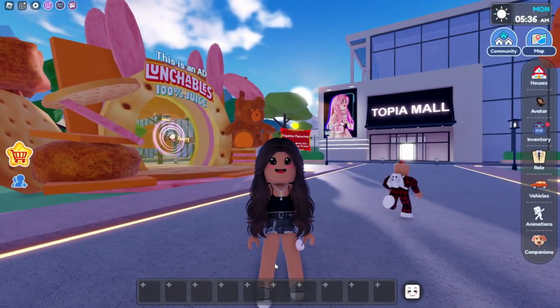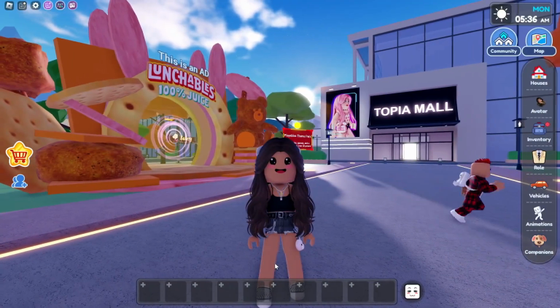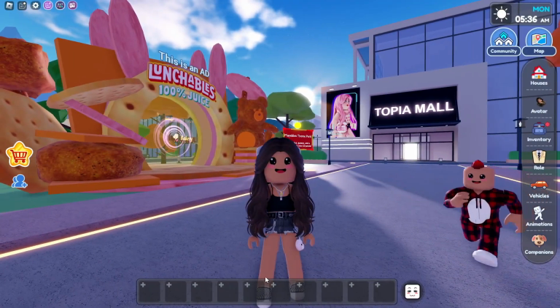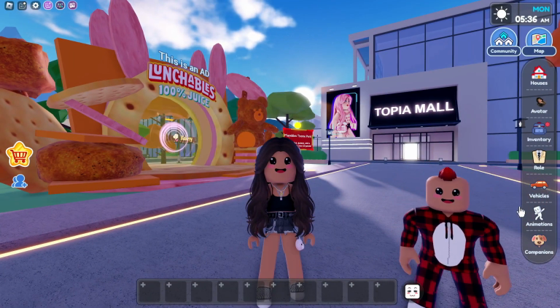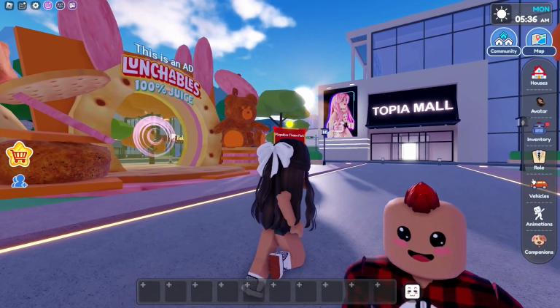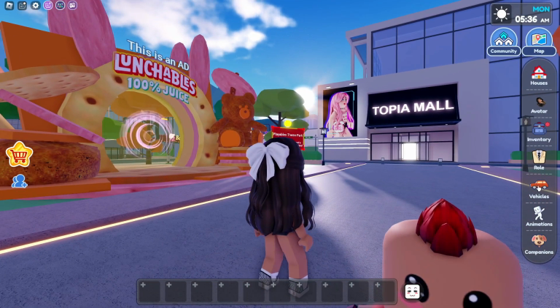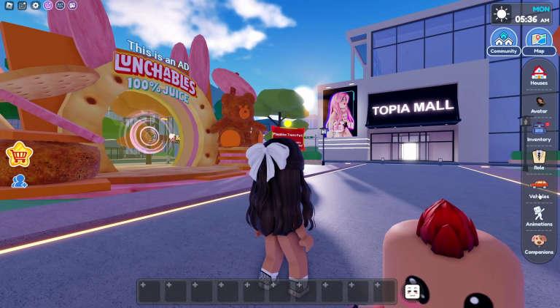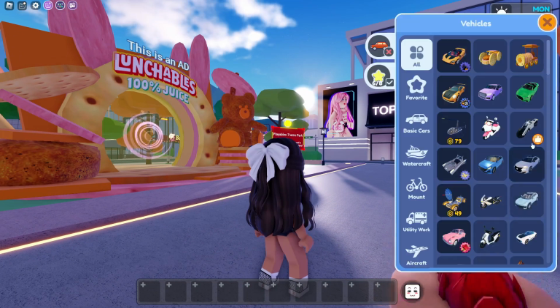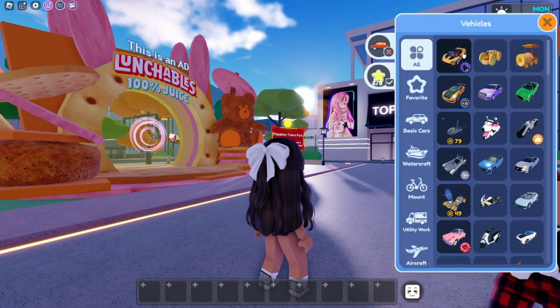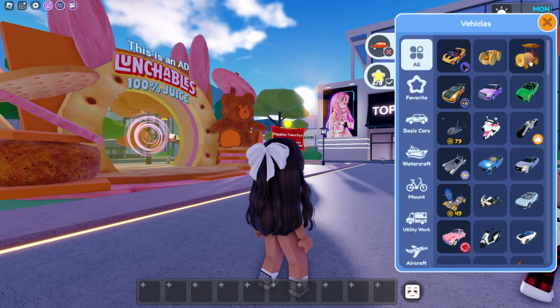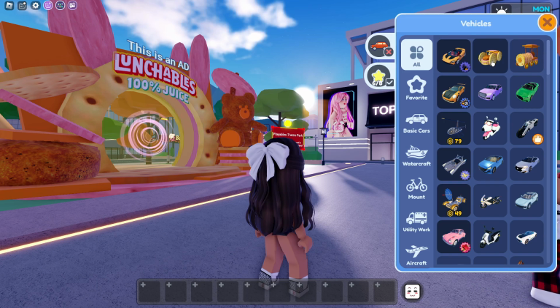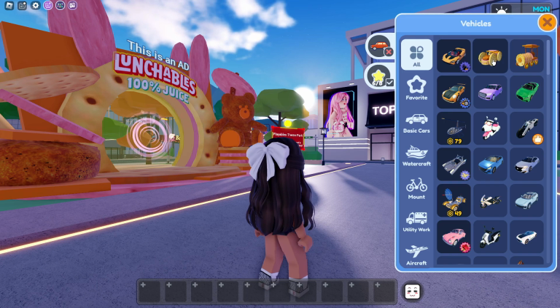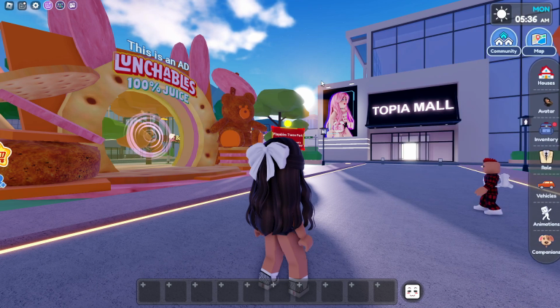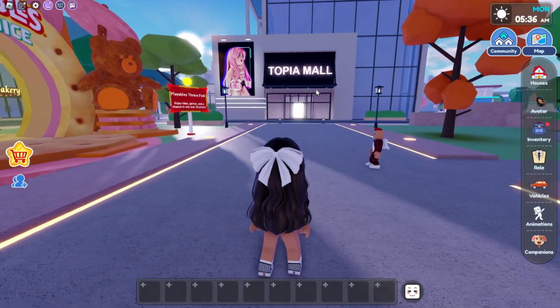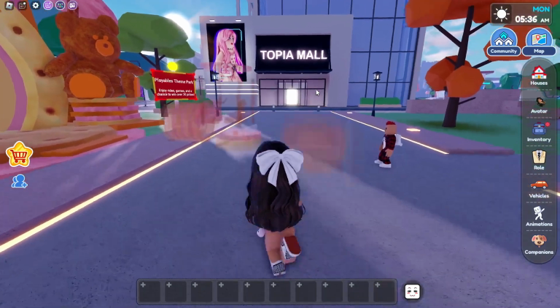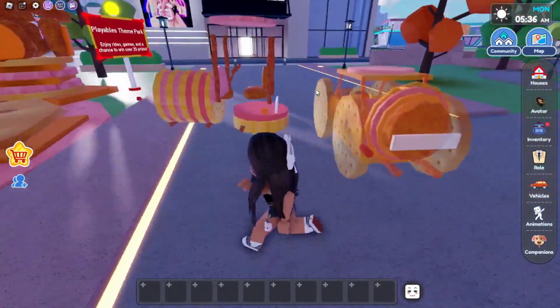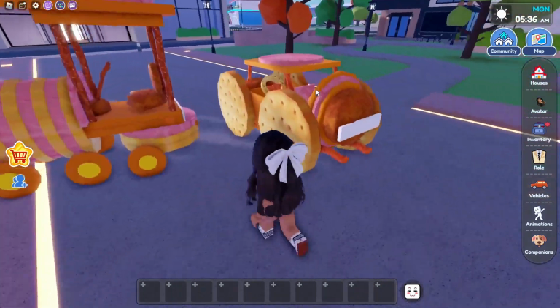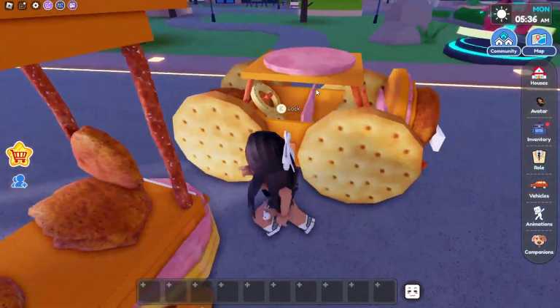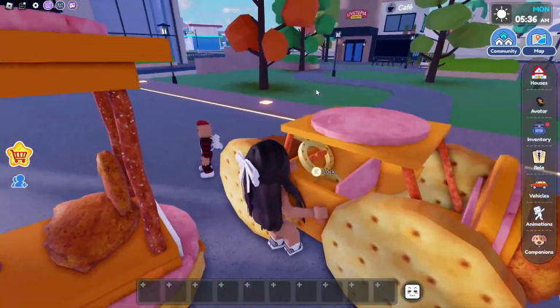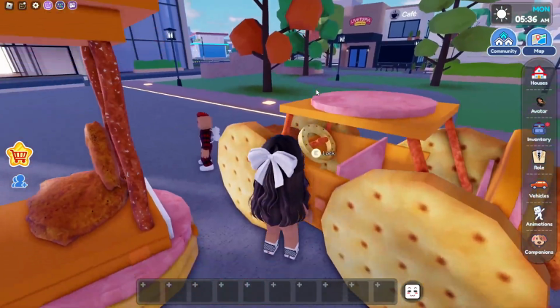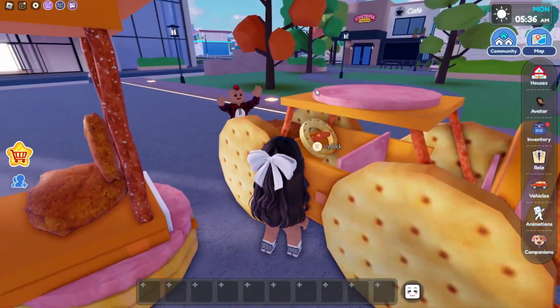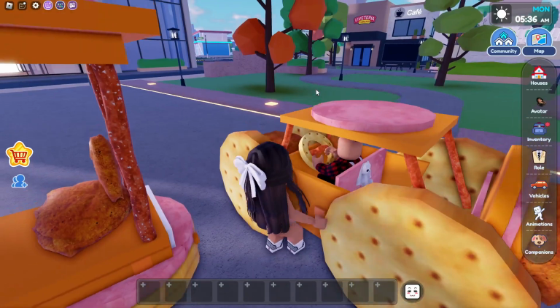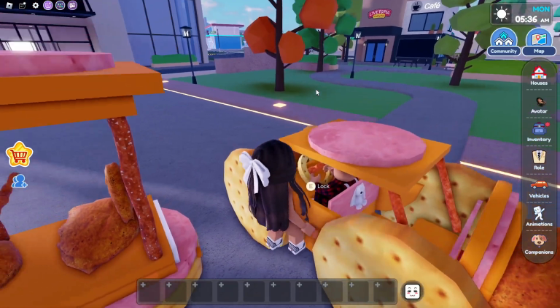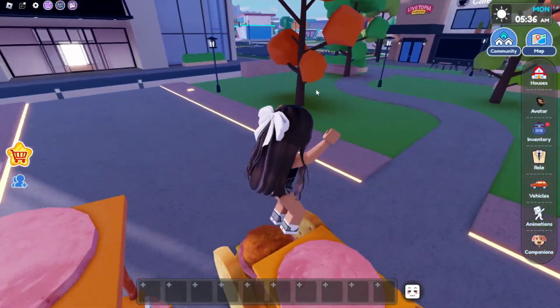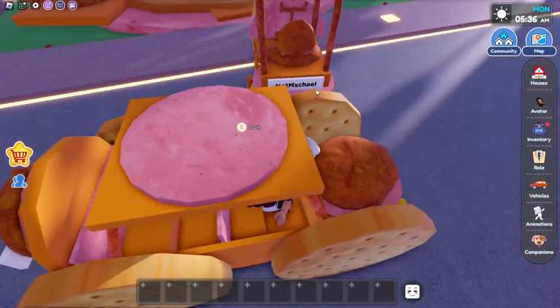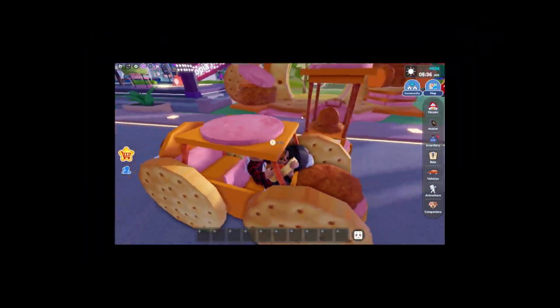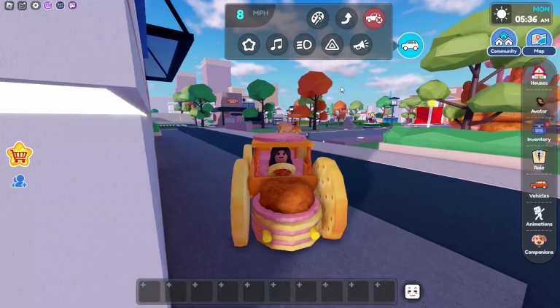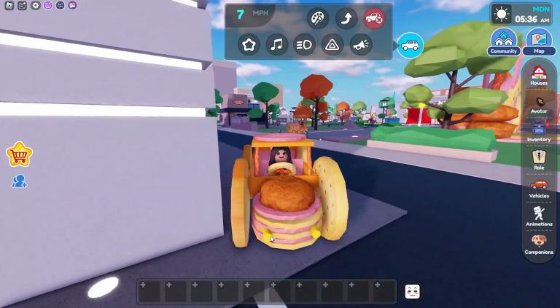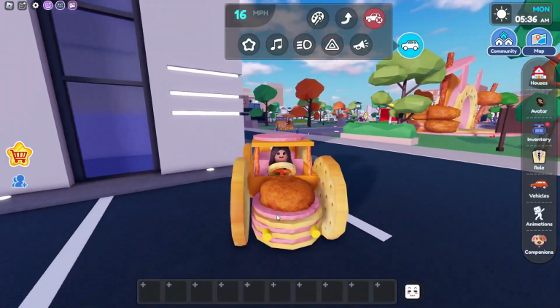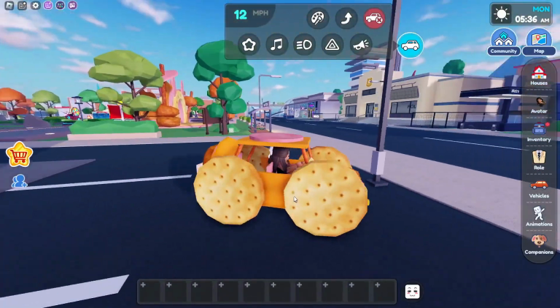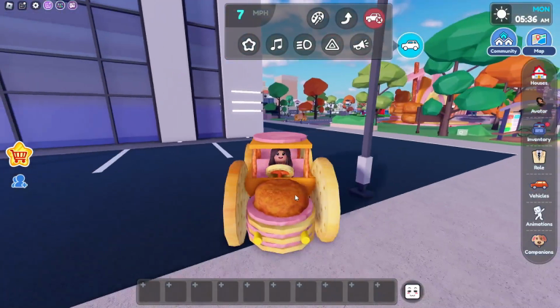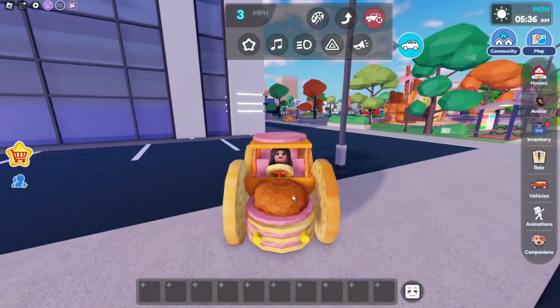We're gonna start off with the cars, which are gonna be very quick. So these are the two cars. Let's pull this one out first, and this one looks so cool. Let's get inside. And there's a Lunchables on top of the little chicken nugget.